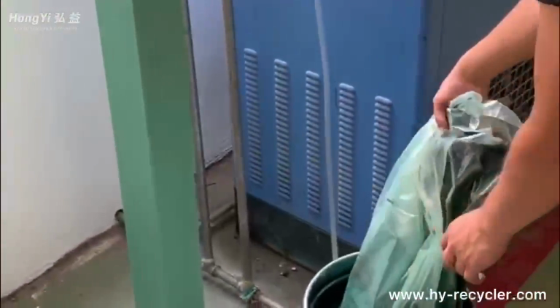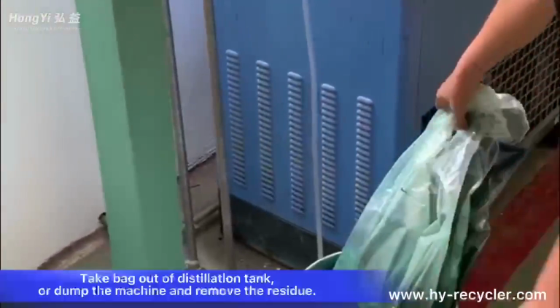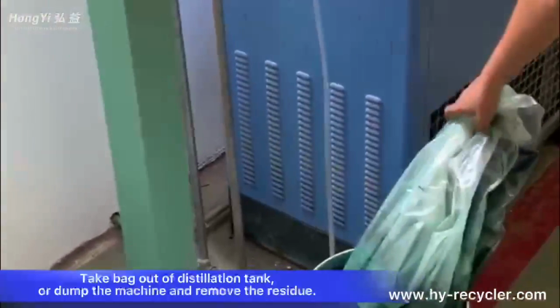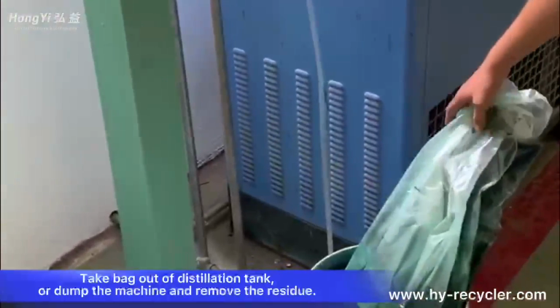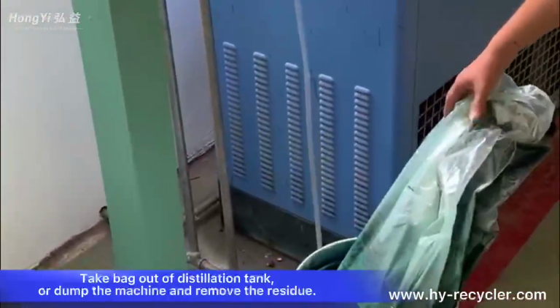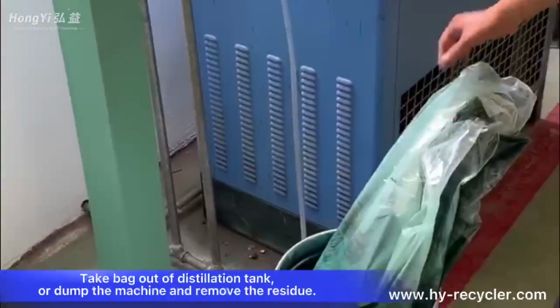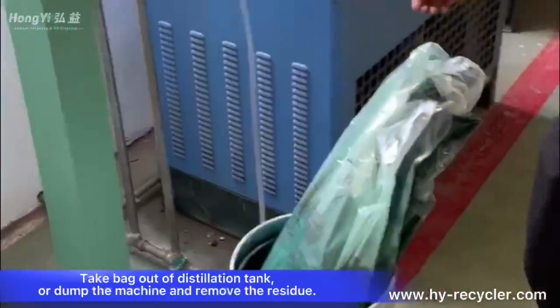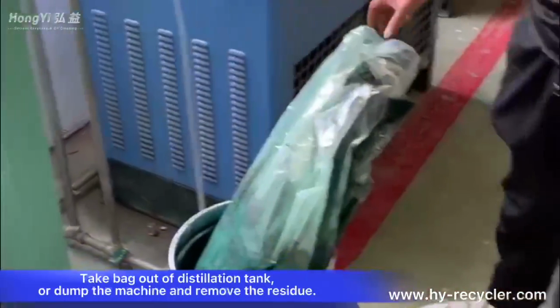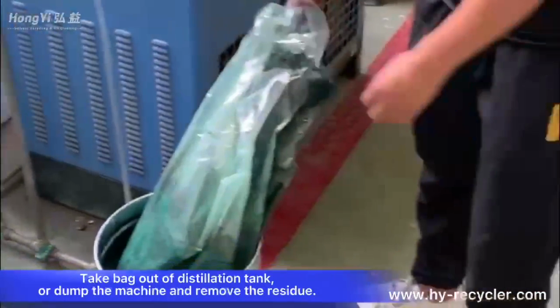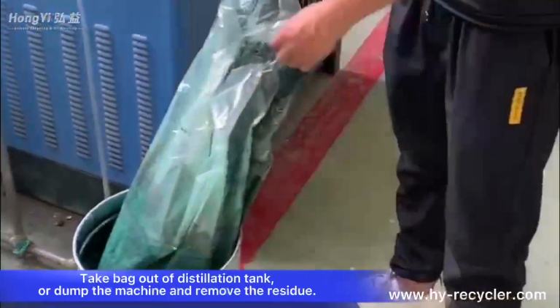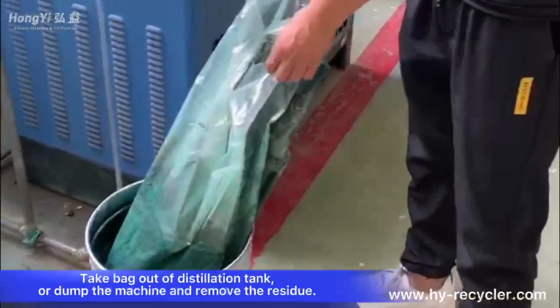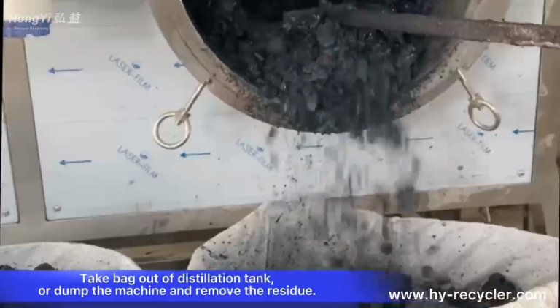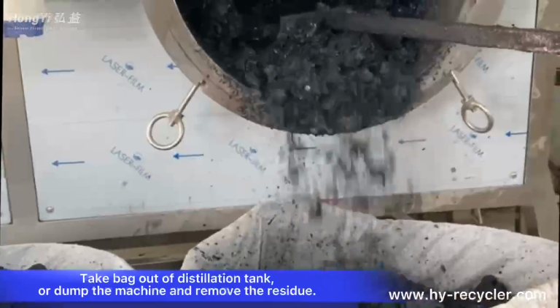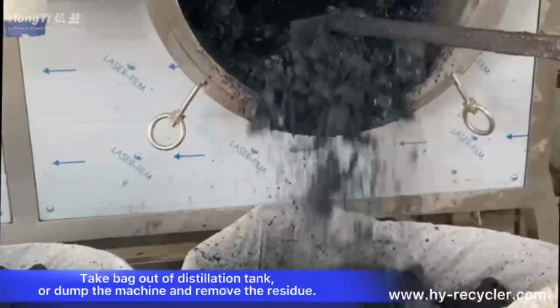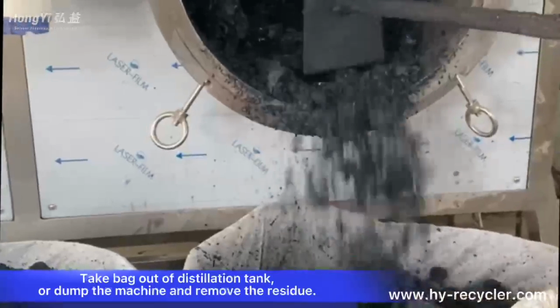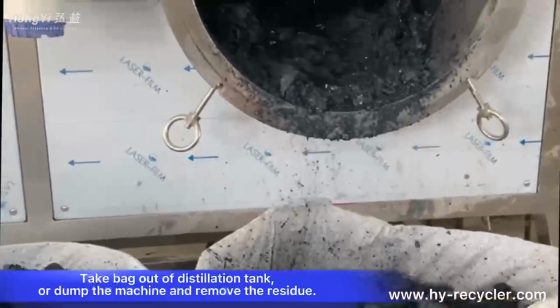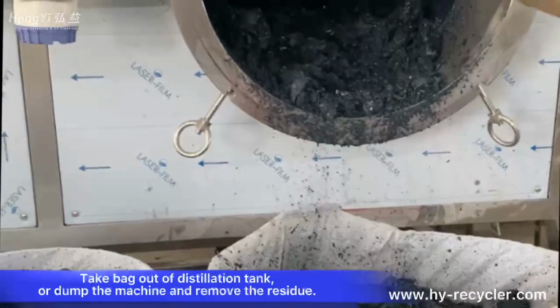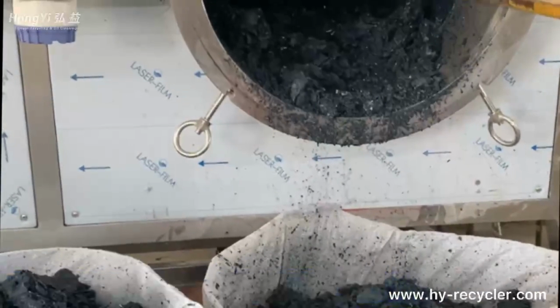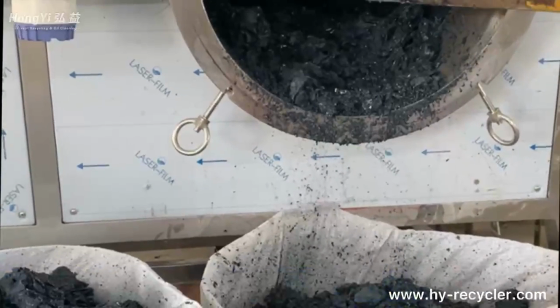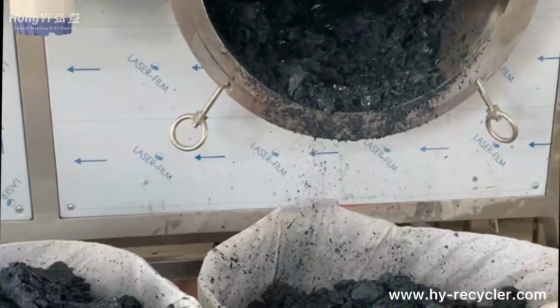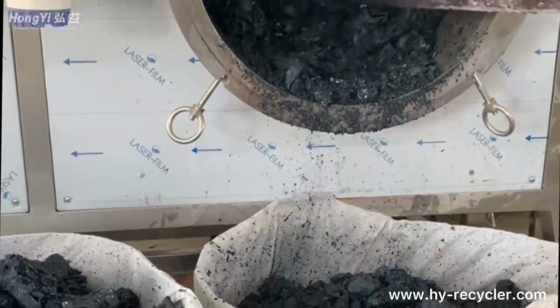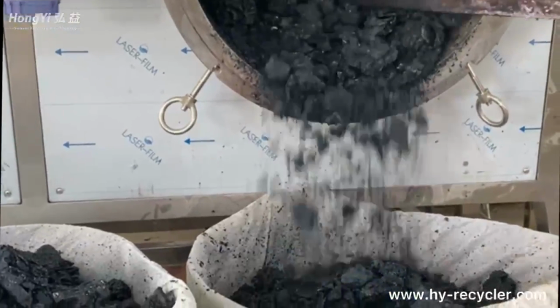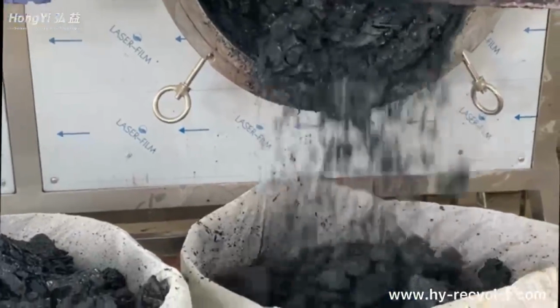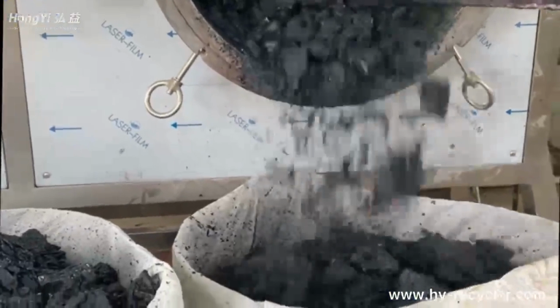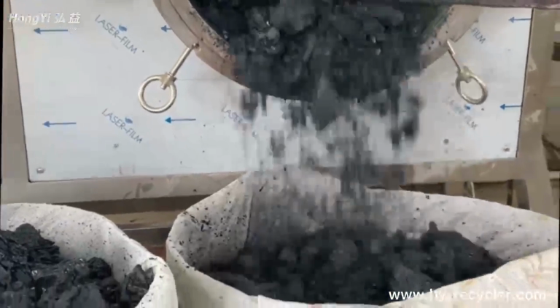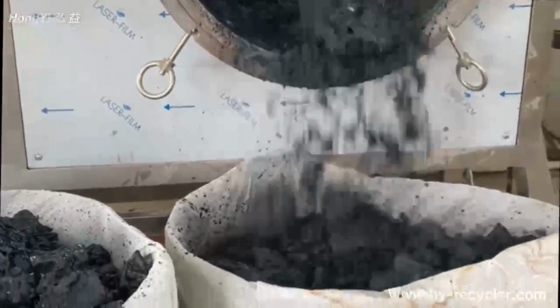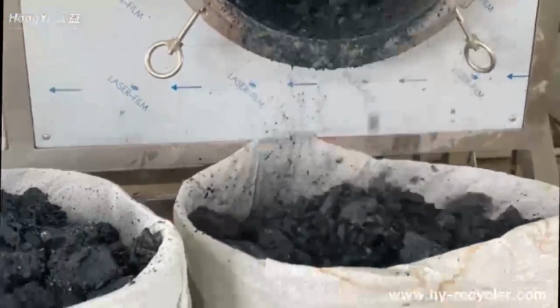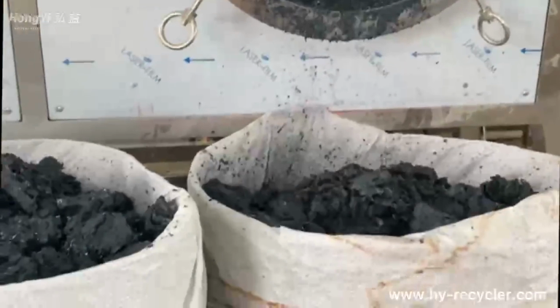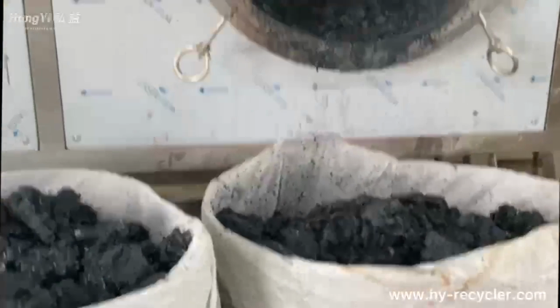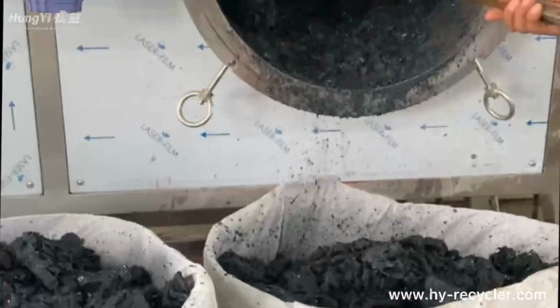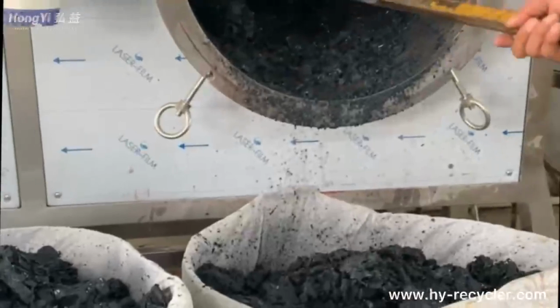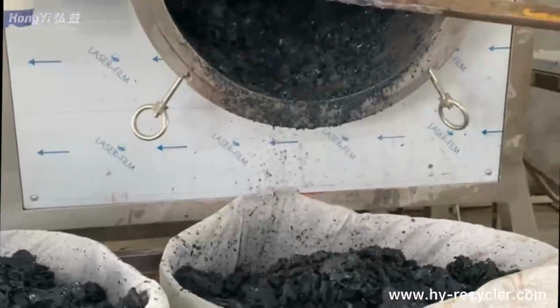Take the bag out of the distillation tank, or tip the machine to dump and remove the residue.